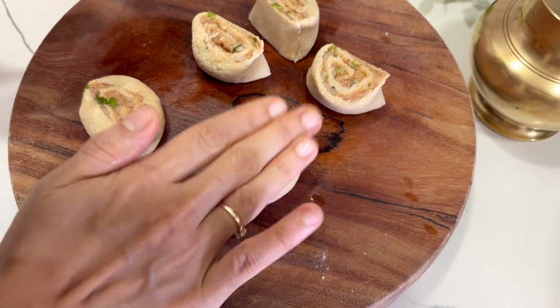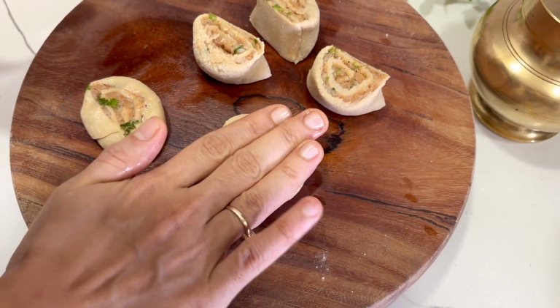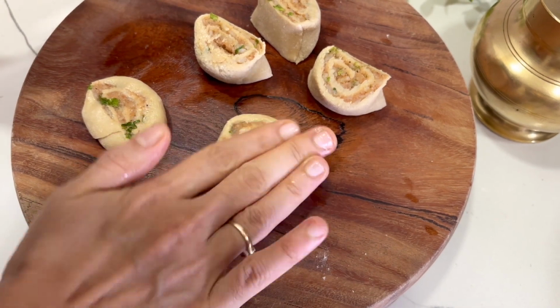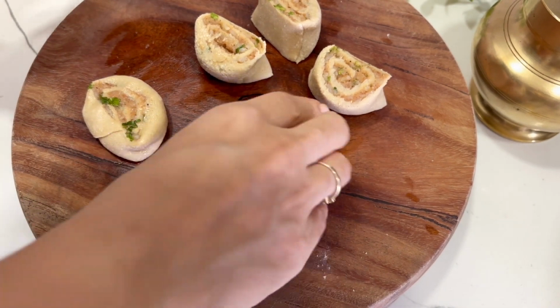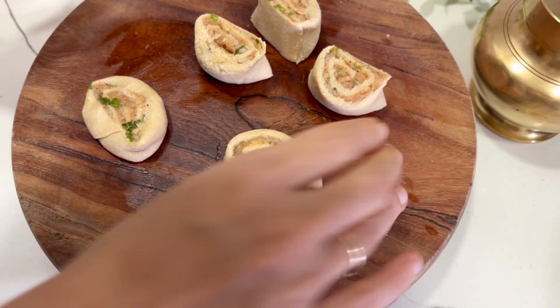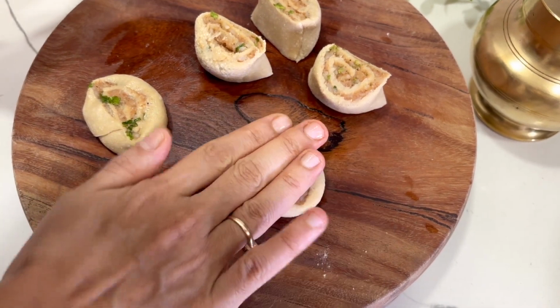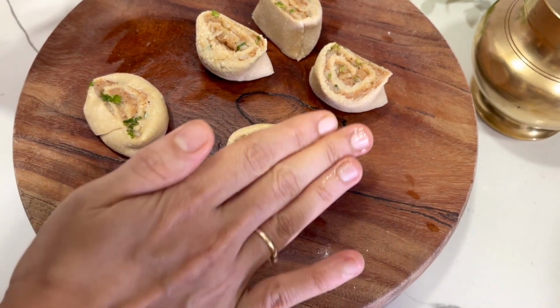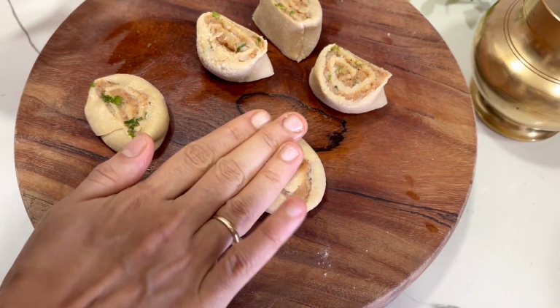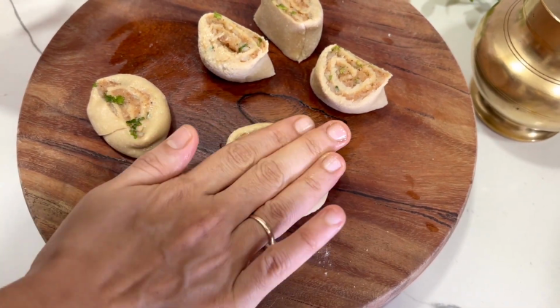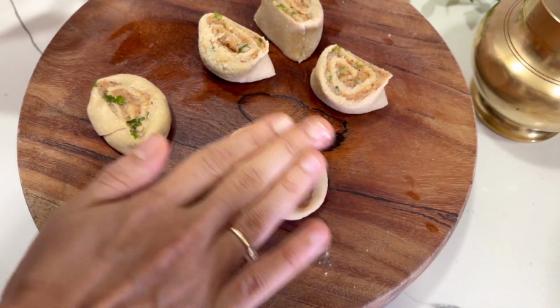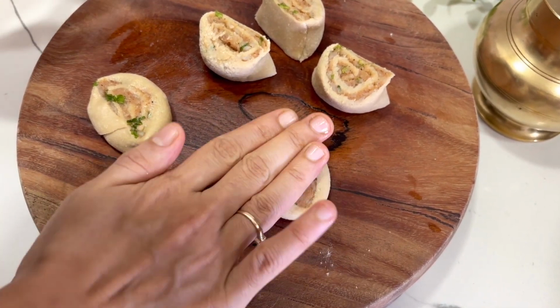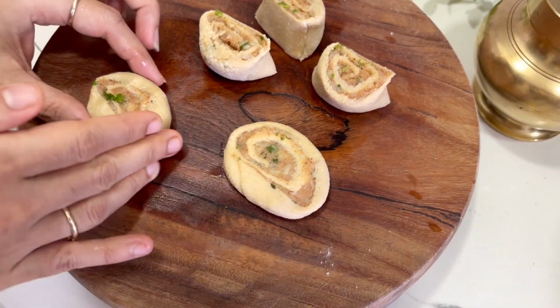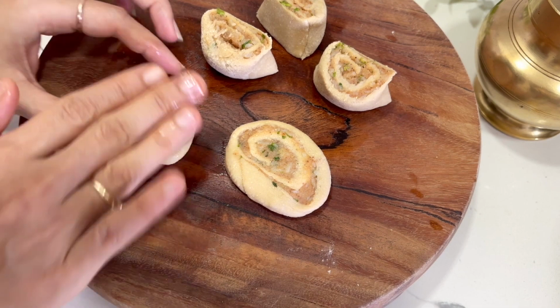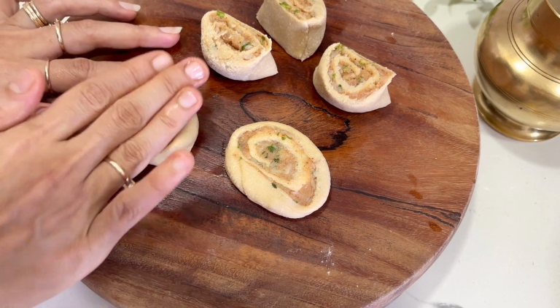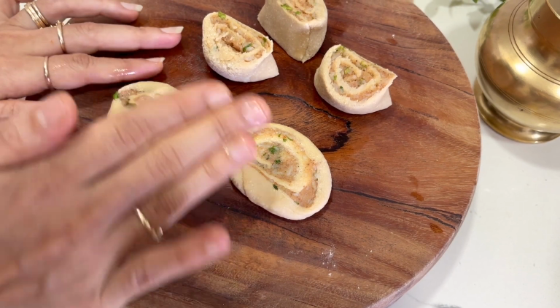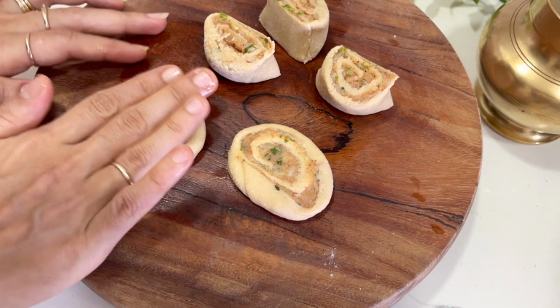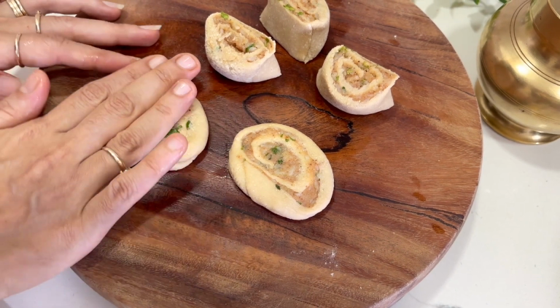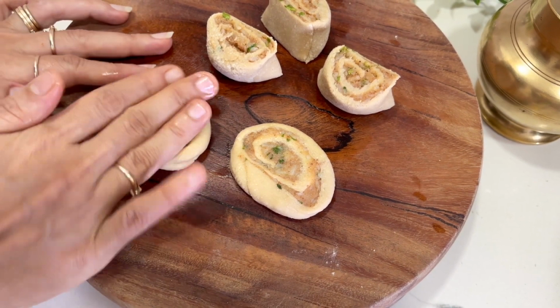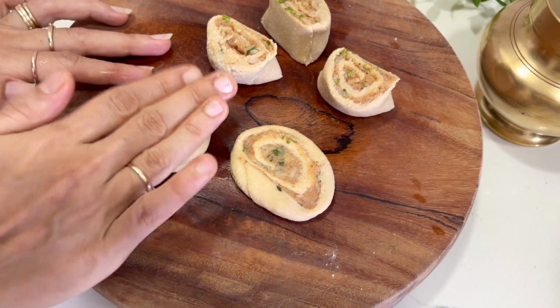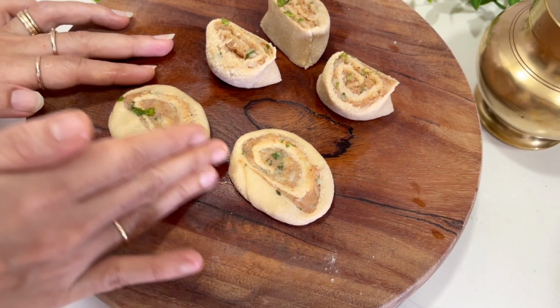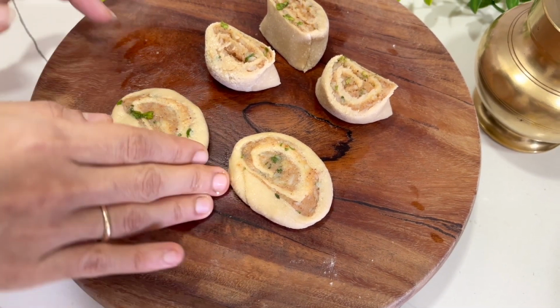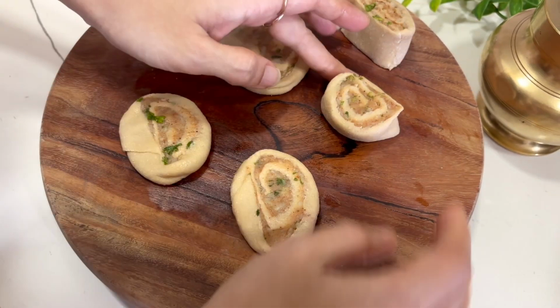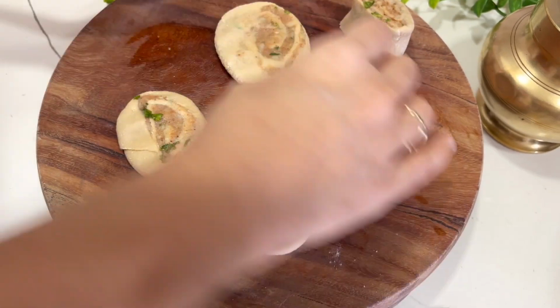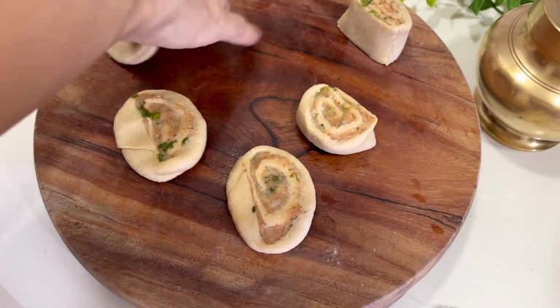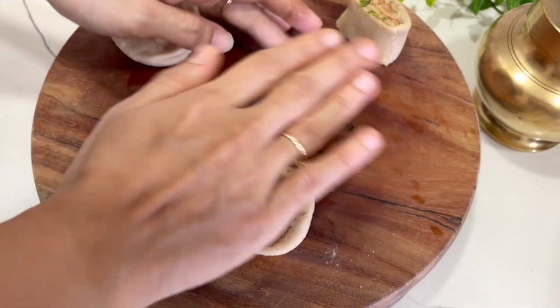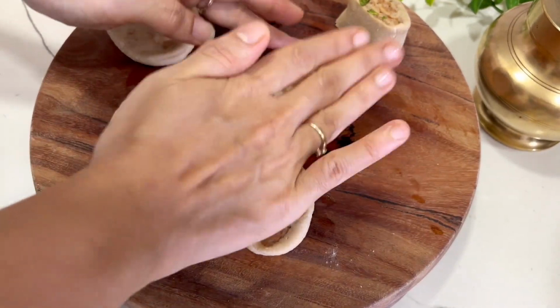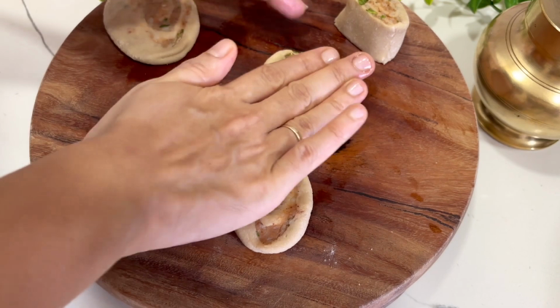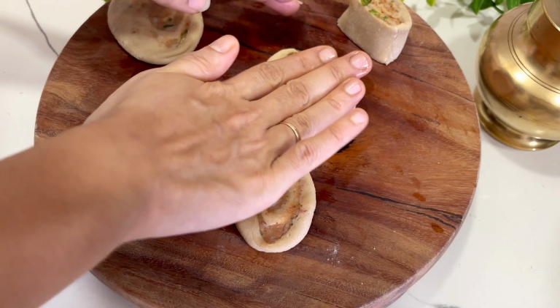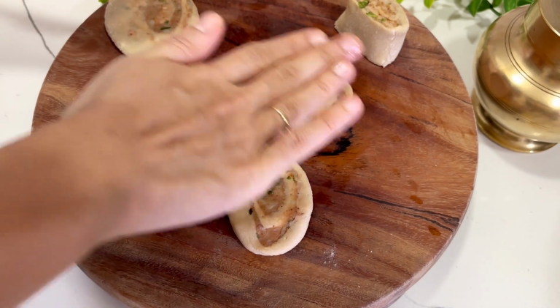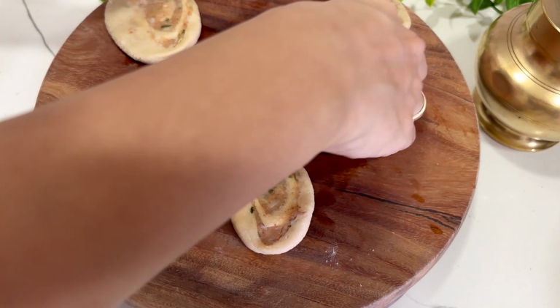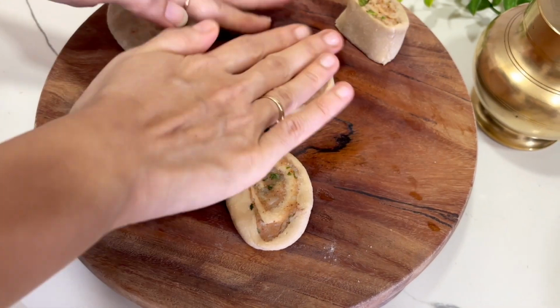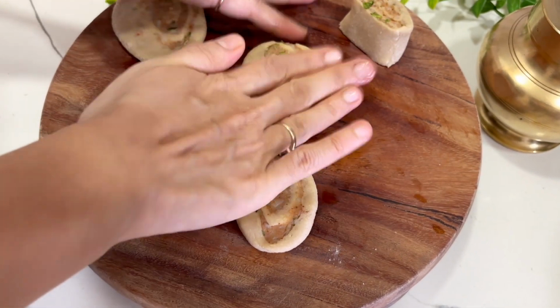Press it well so that our parathas won't be thick and will be cooked properly. If they are thick, they might not get cooked properly.